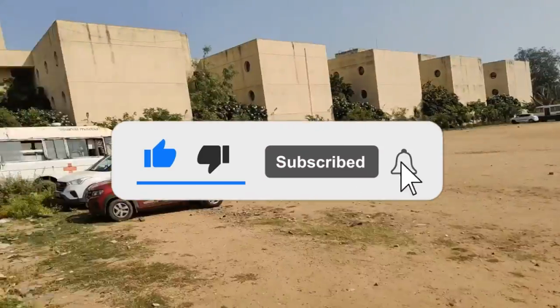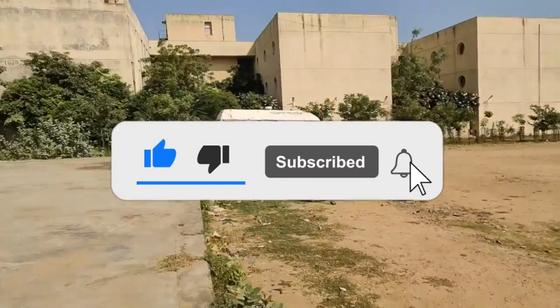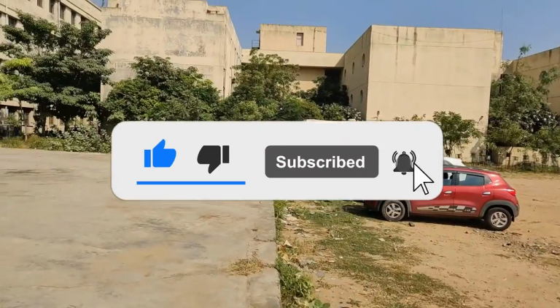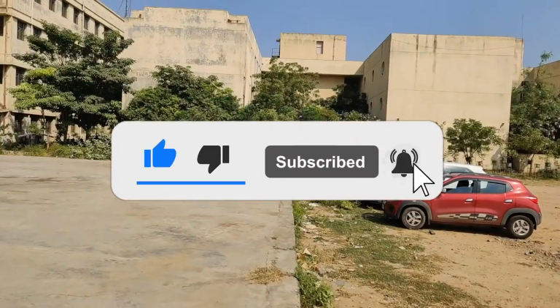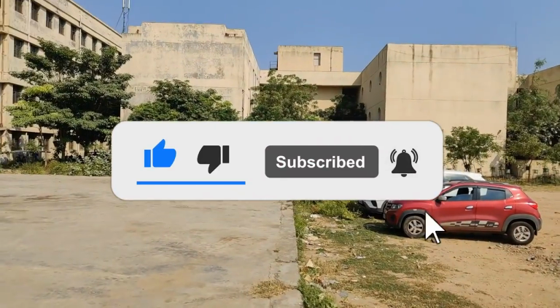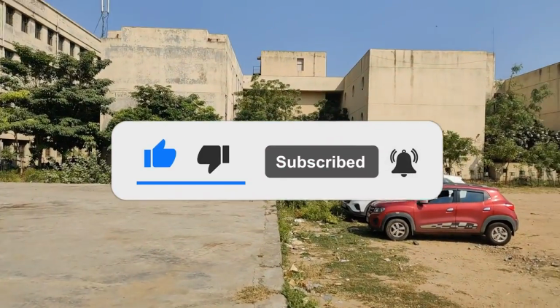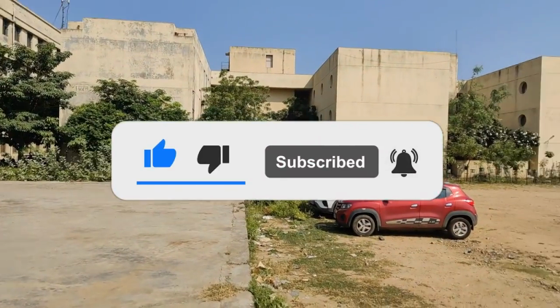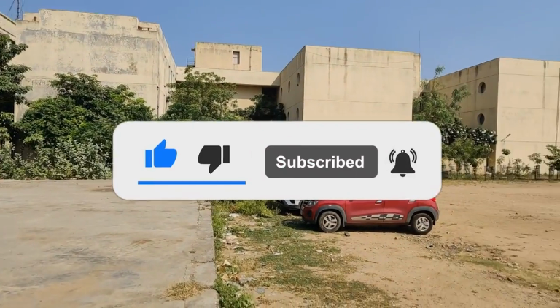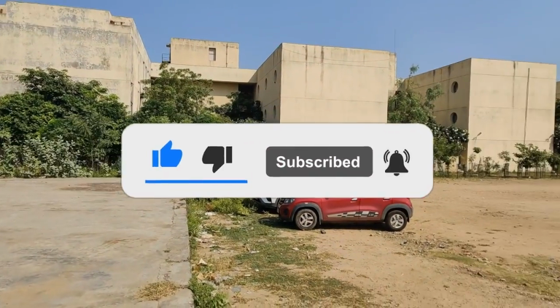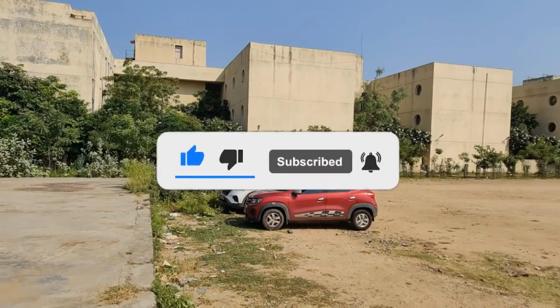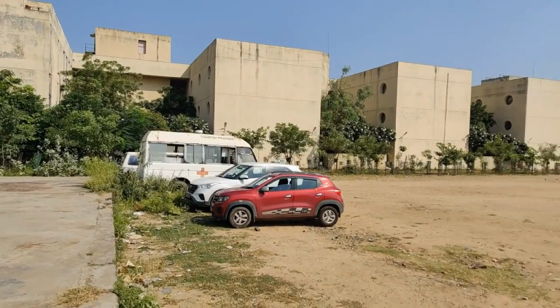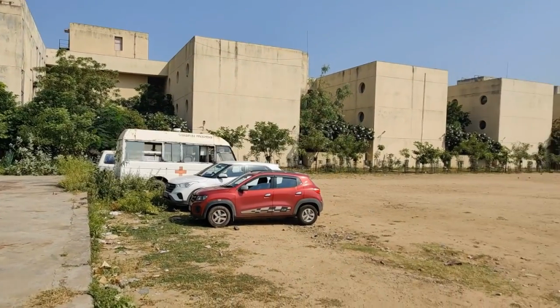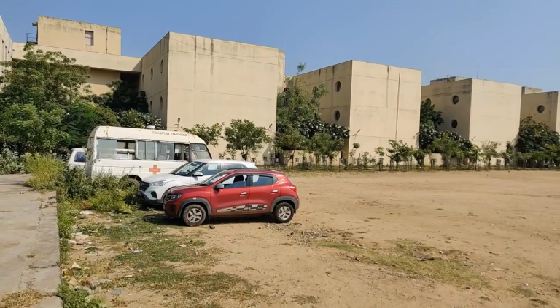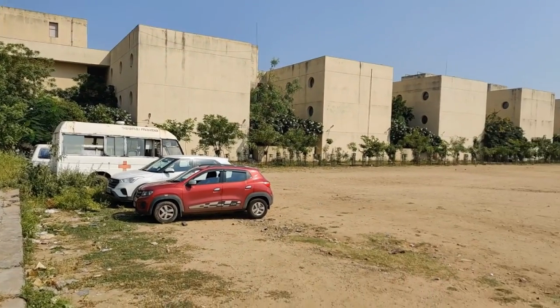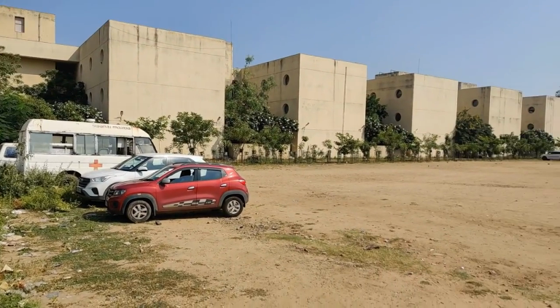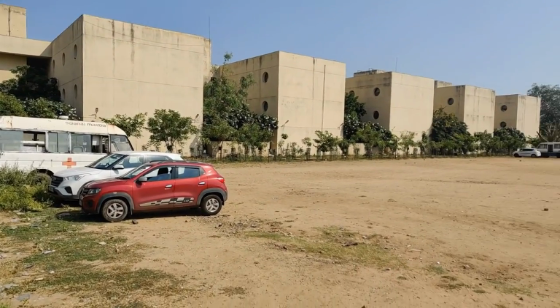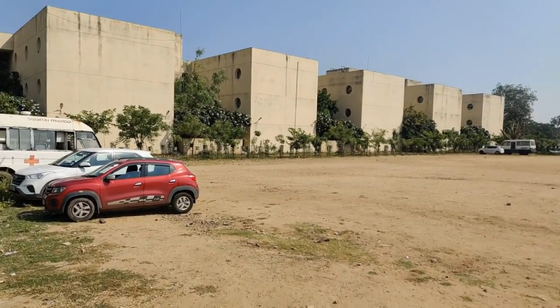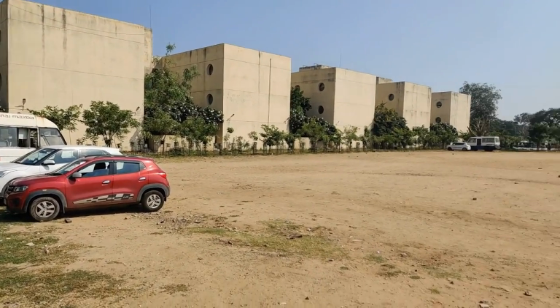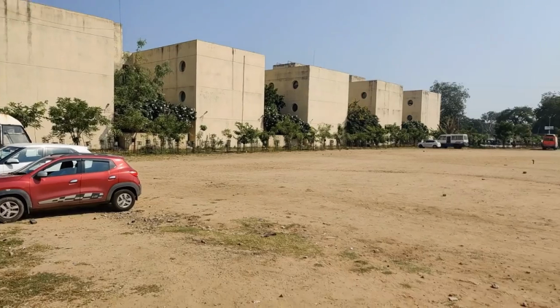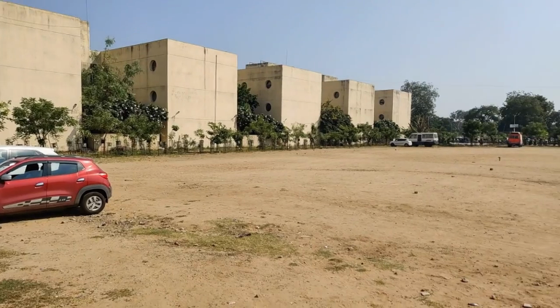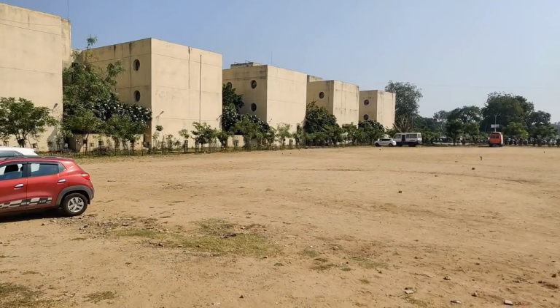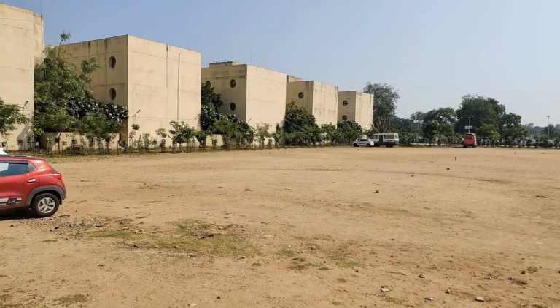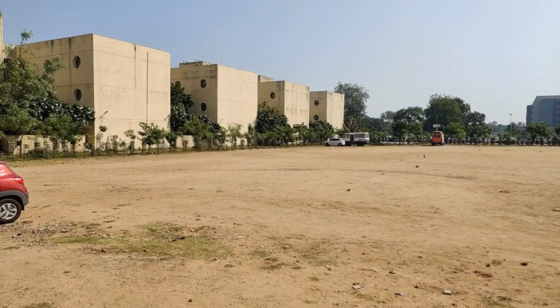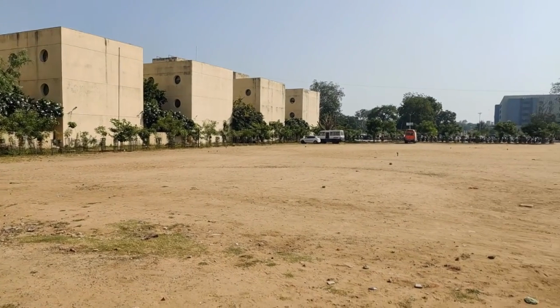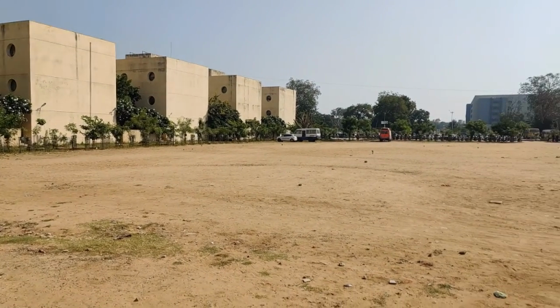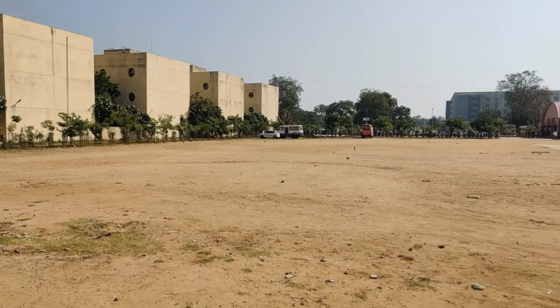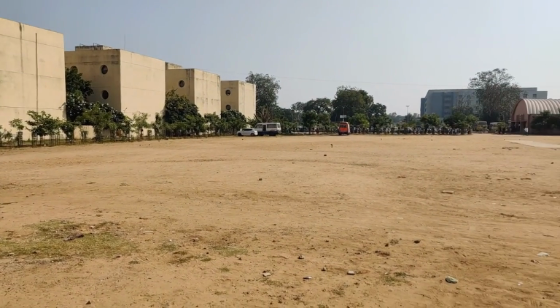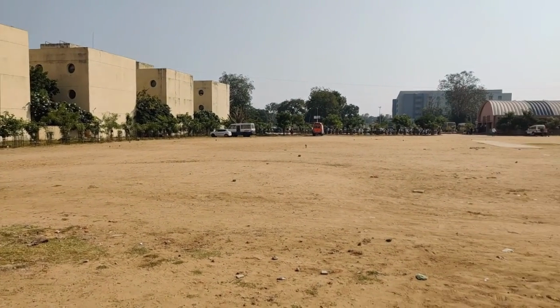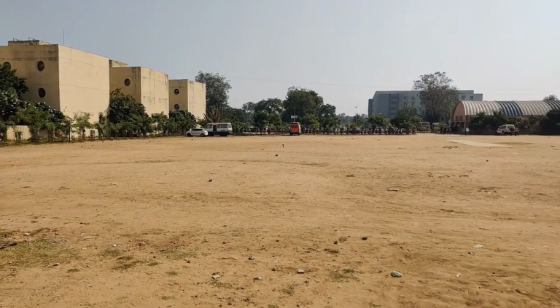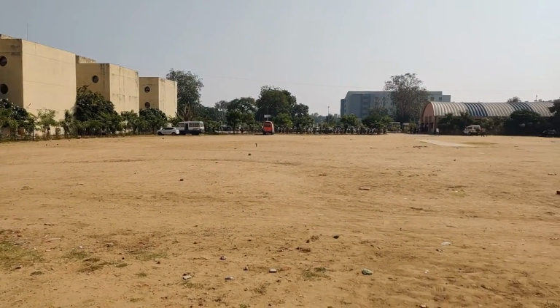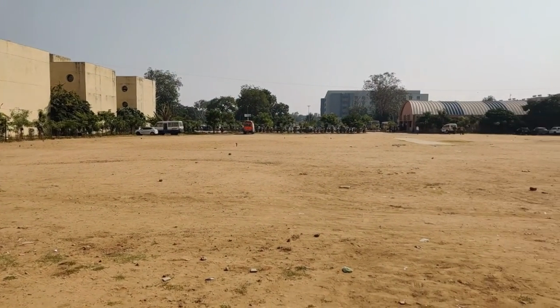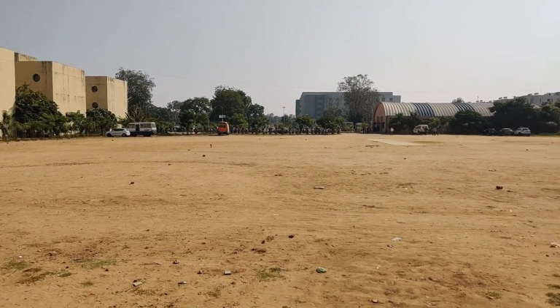As you can see, the ground is massive. It is generally used by professors and students alike to park their four-wheelers.